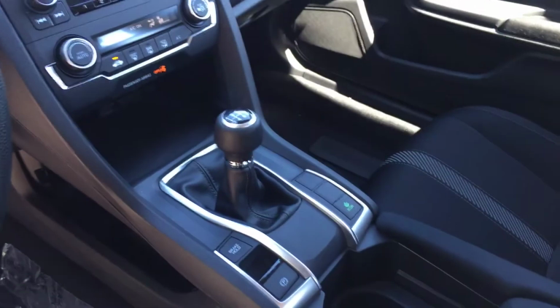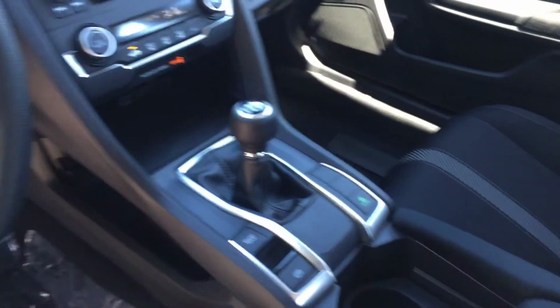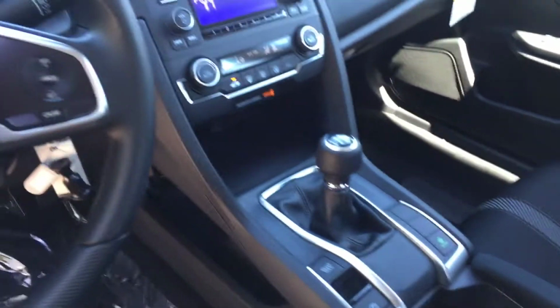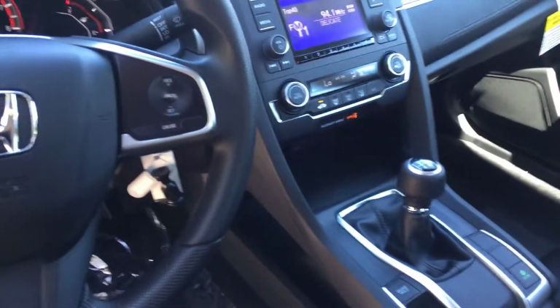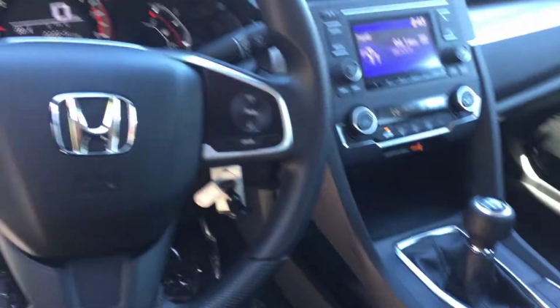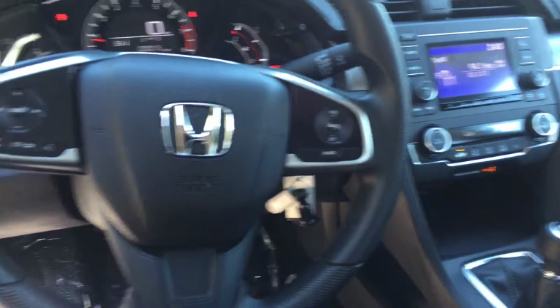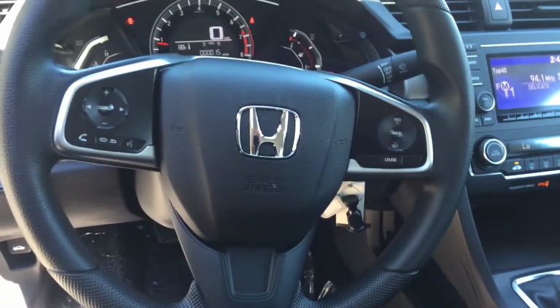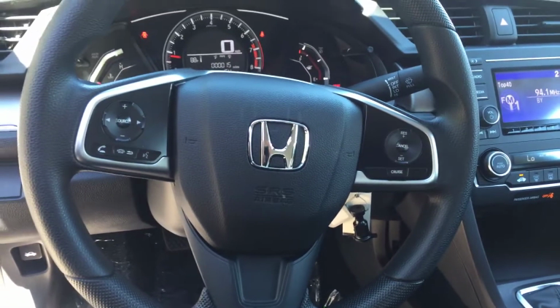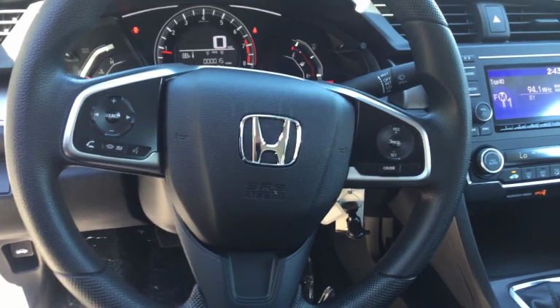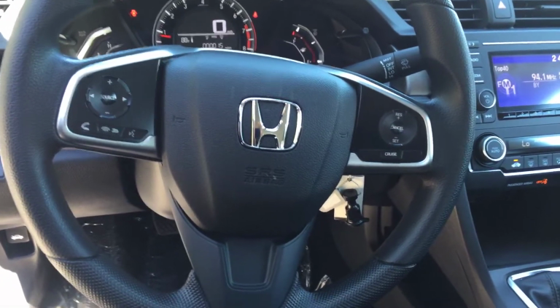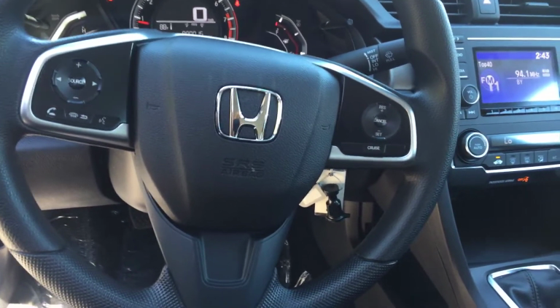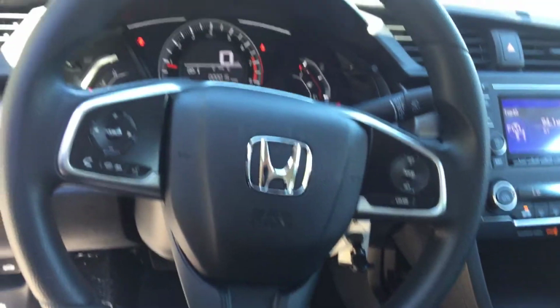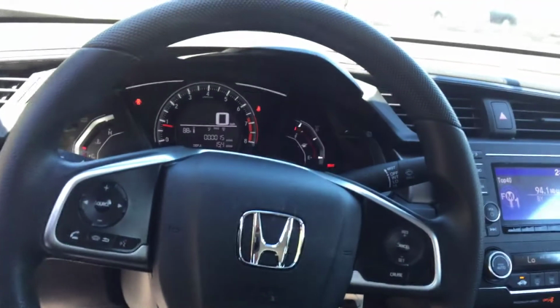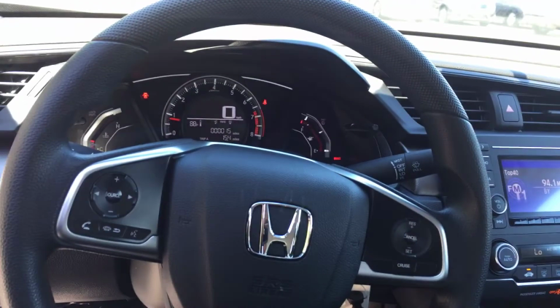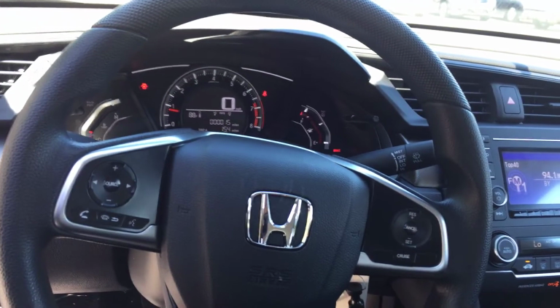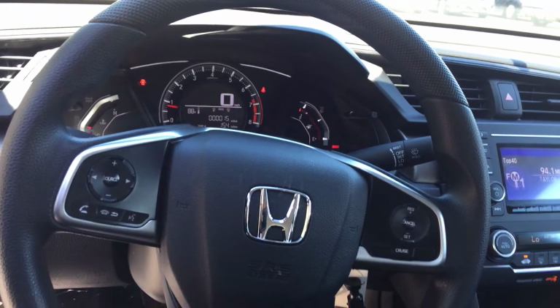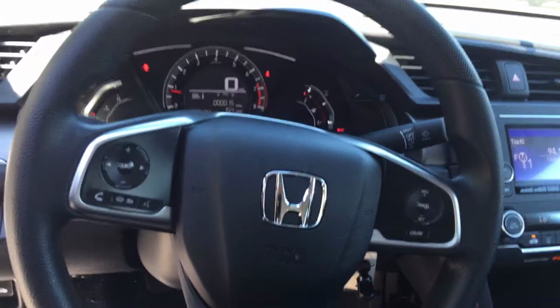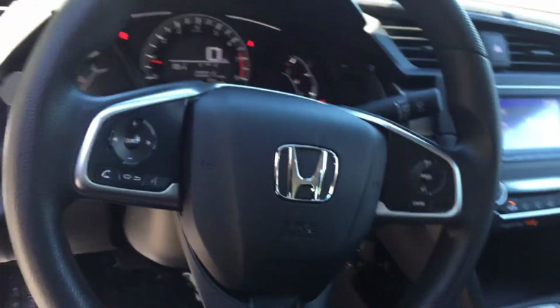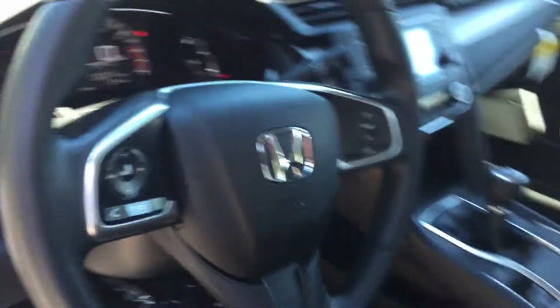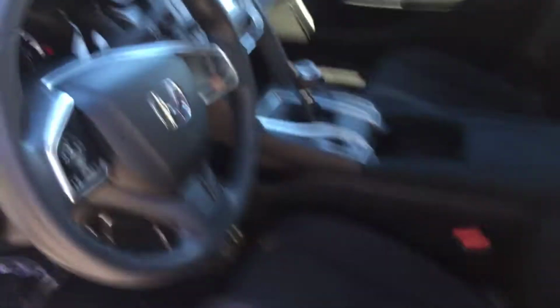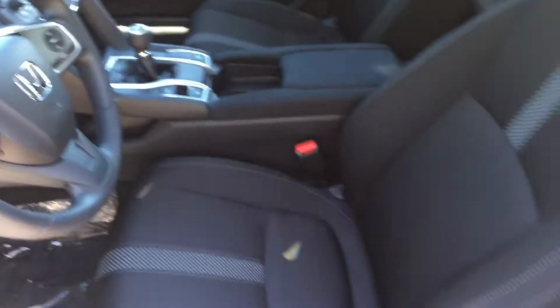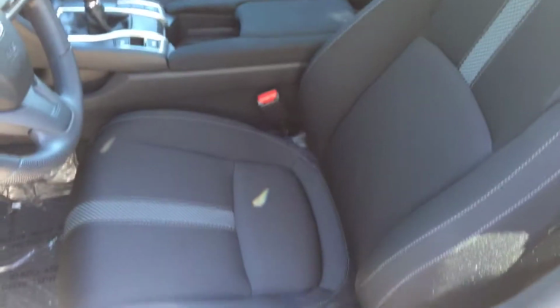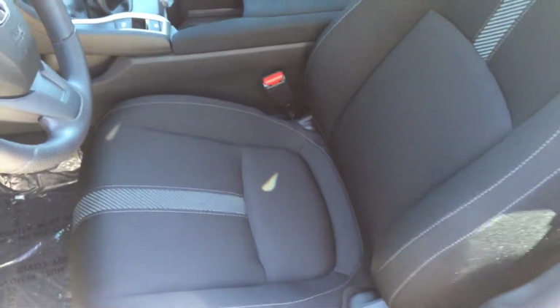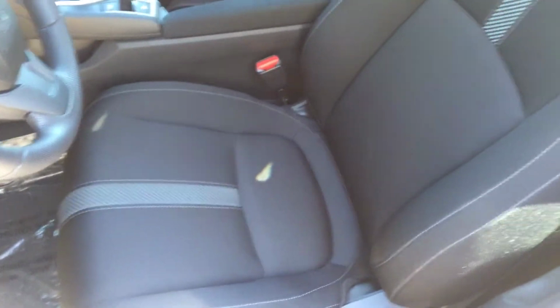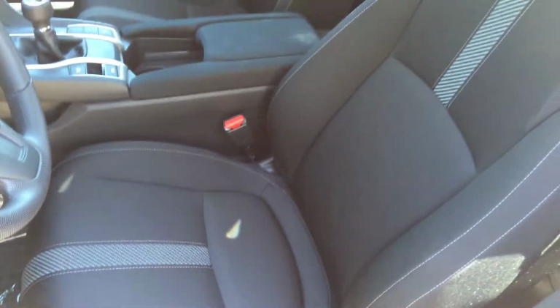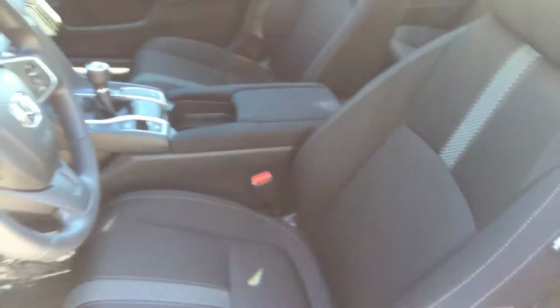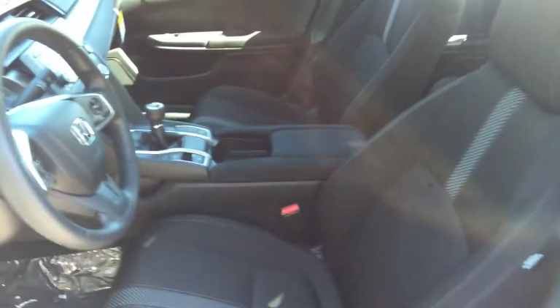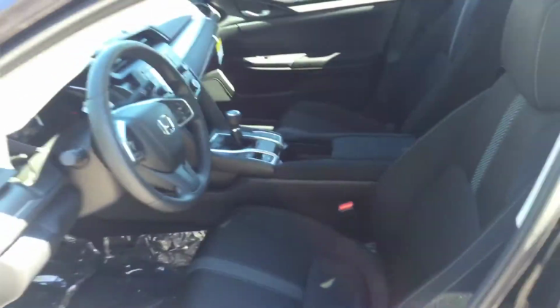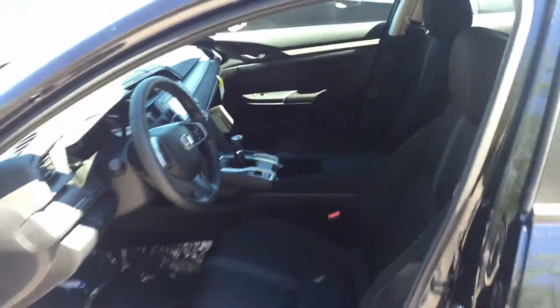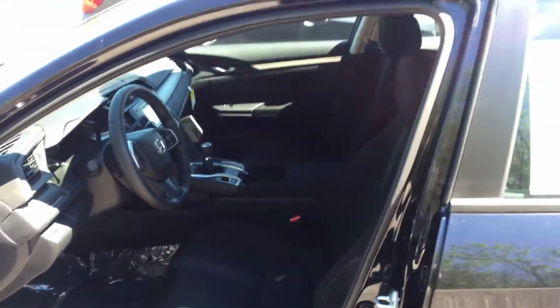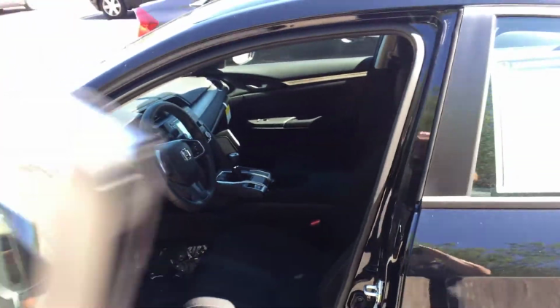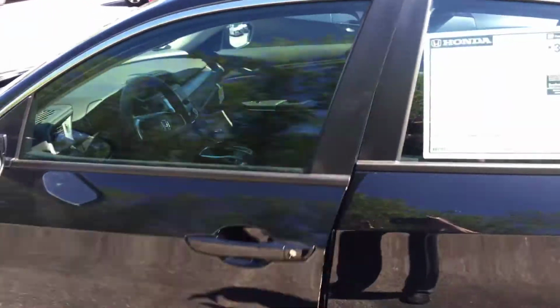Your six-speed manual transmission, all your controls right here on the steering wheel so it's all hands-free. Then you've got your big digital readout for the speedometer. Nice black interior, a little bit of gray trim on there — they're nice cars.